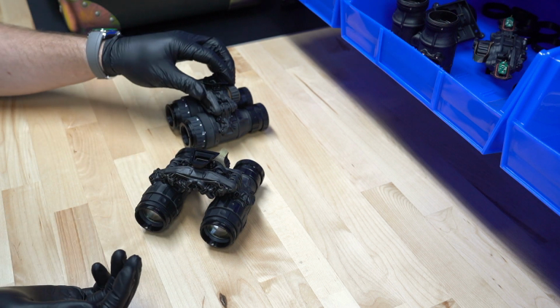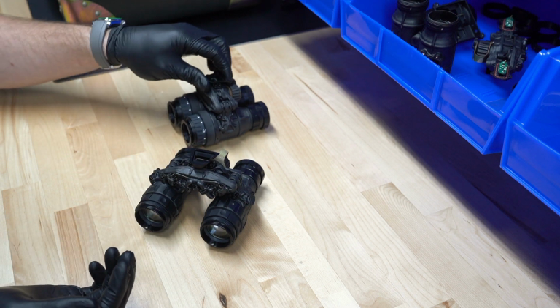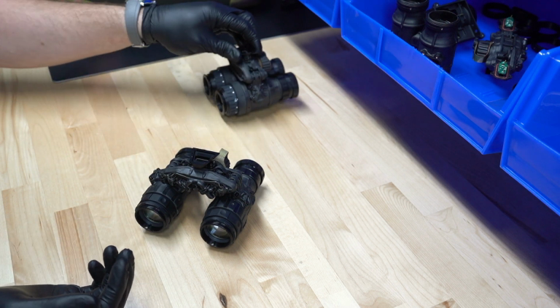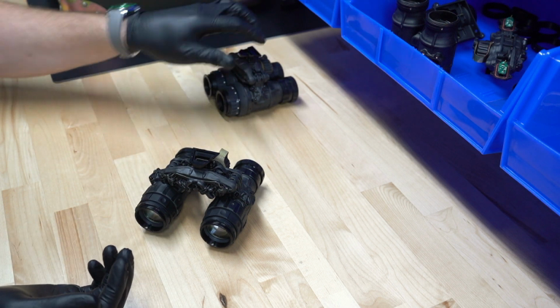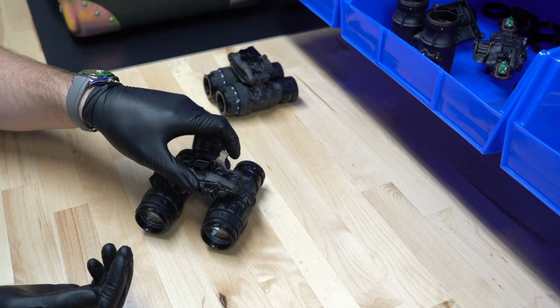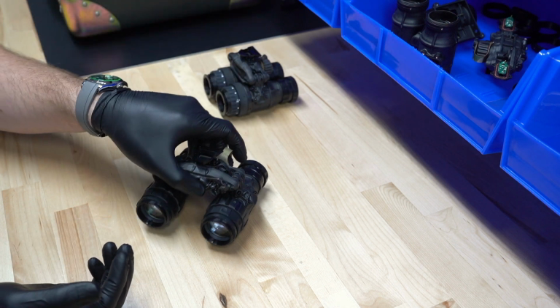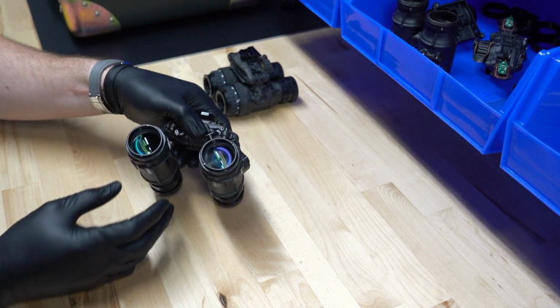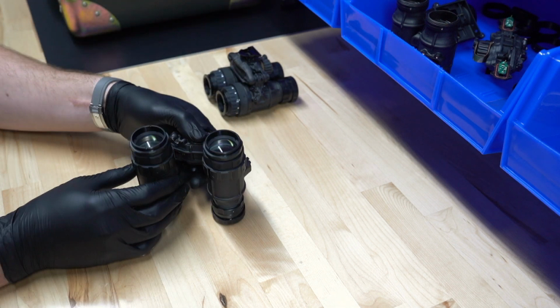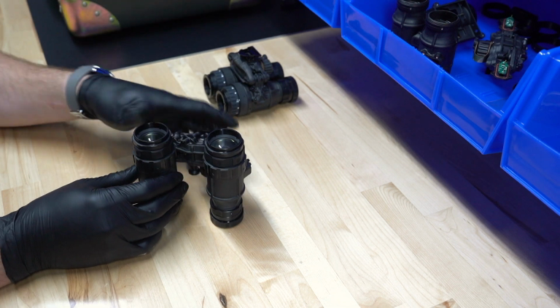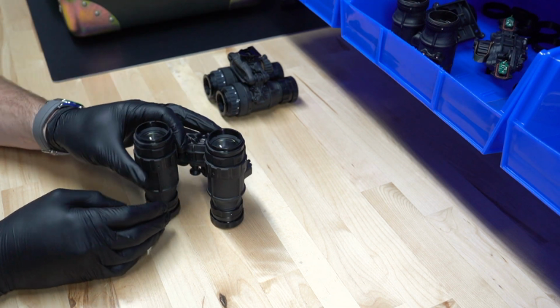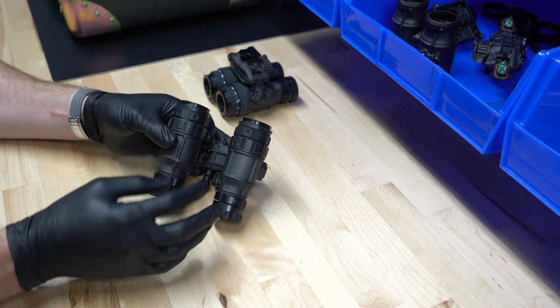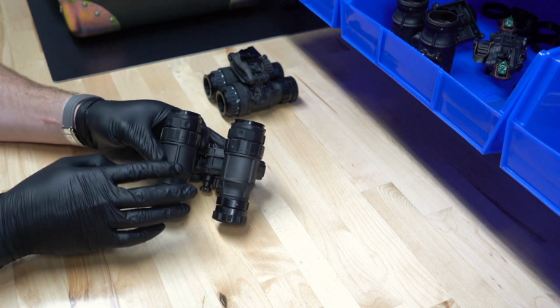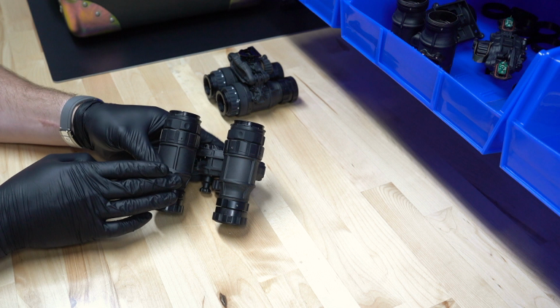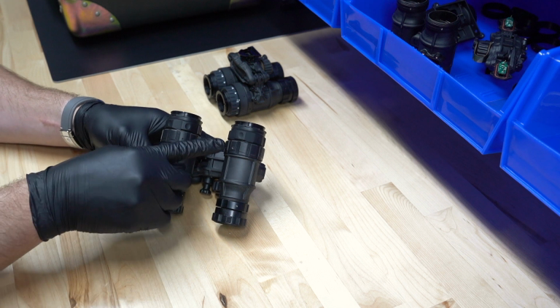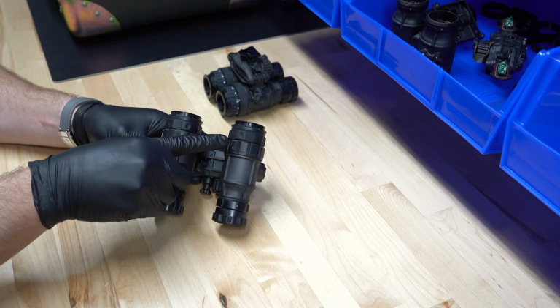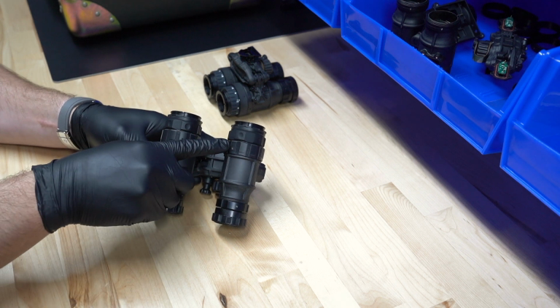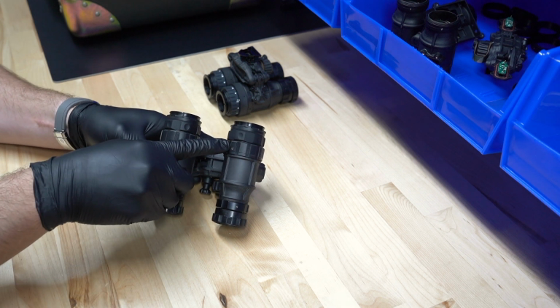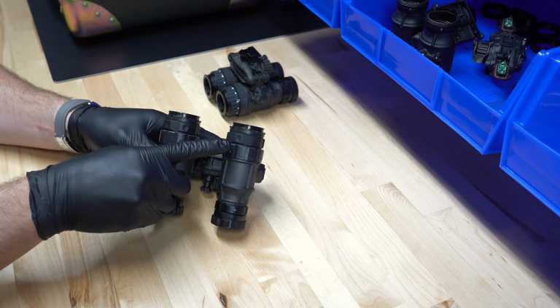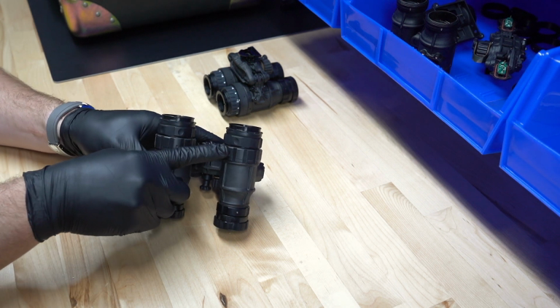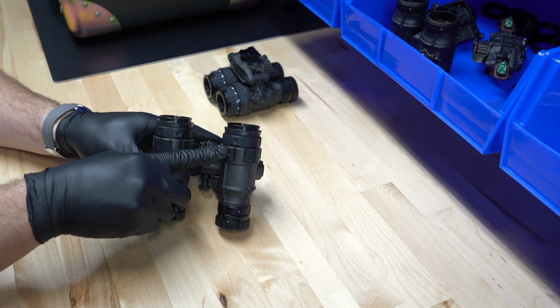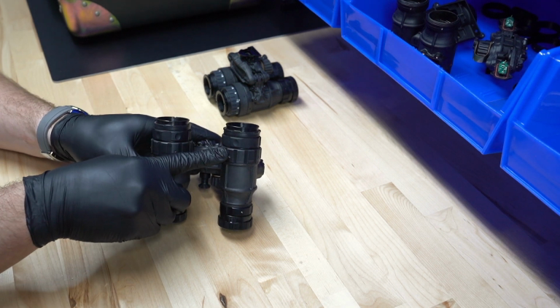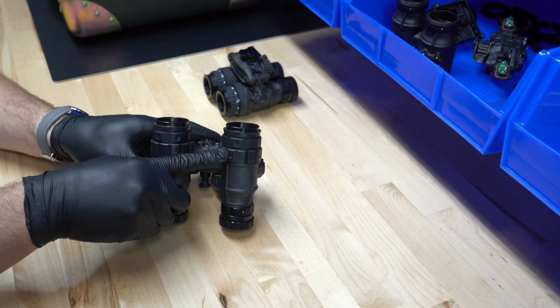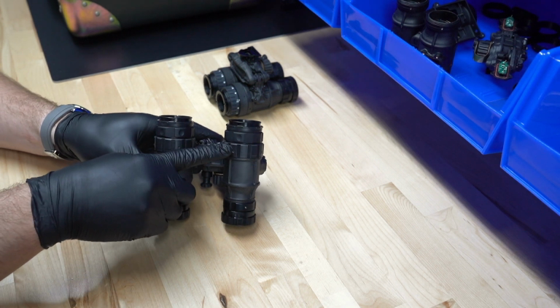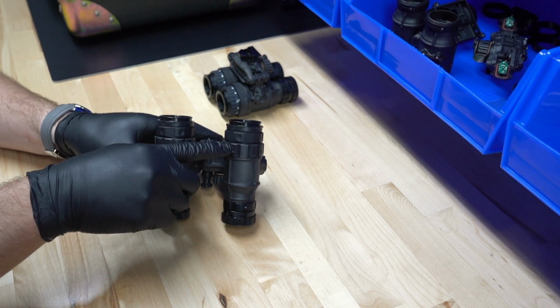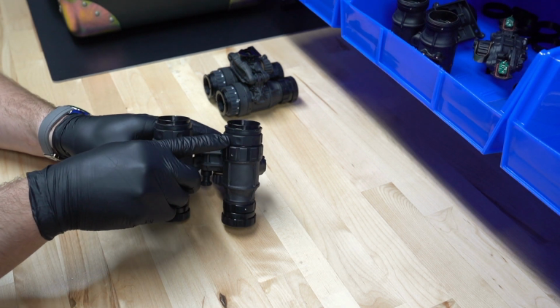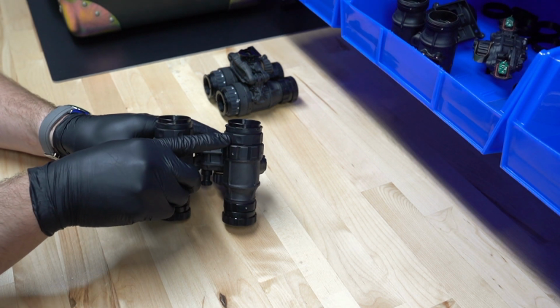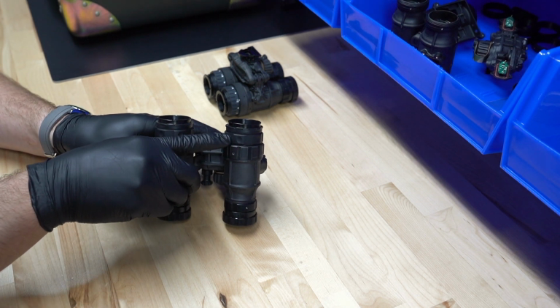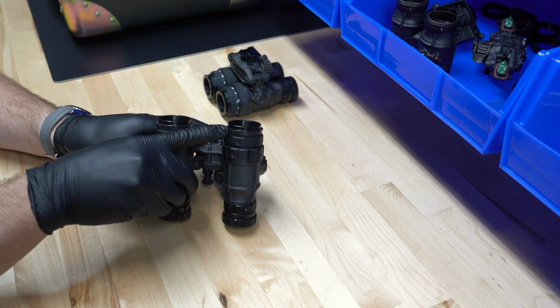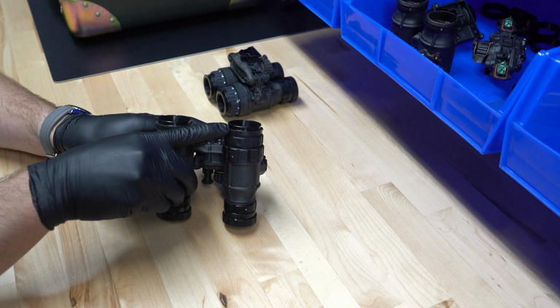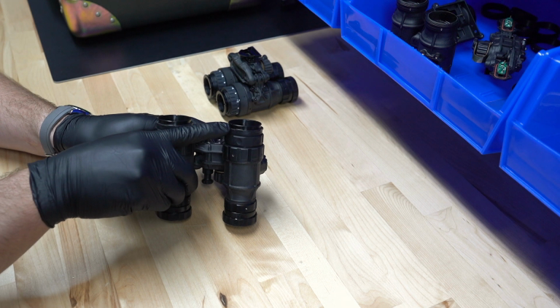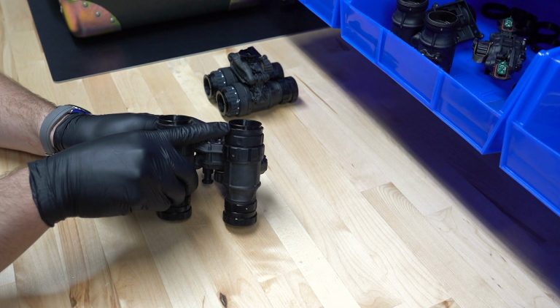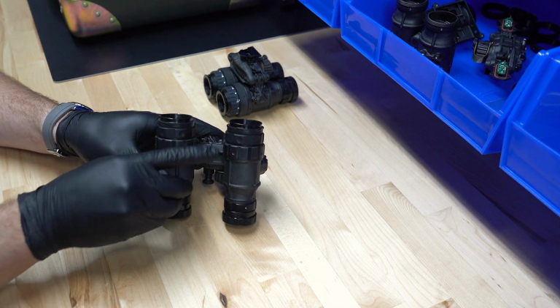One thing to note on the Depth-Ether is everything that's going on here. You've got your mounting ring, you've got your lock ring, and you've got your adjustment right here.